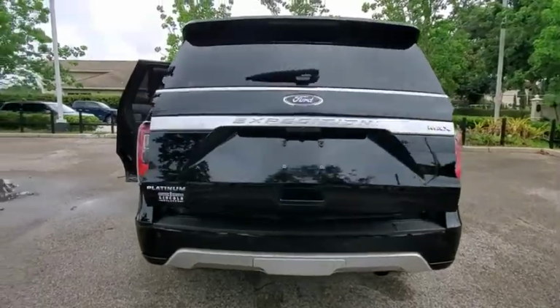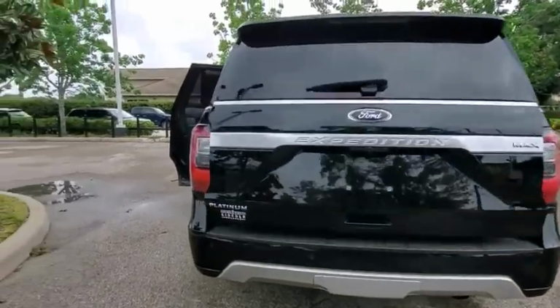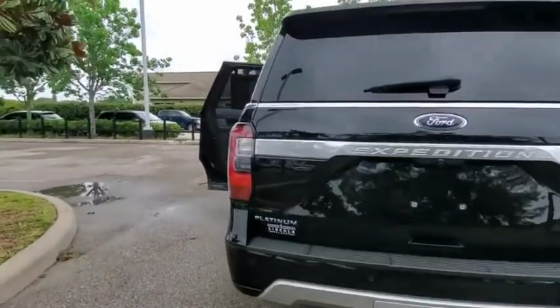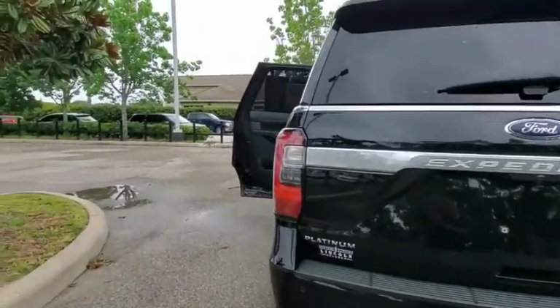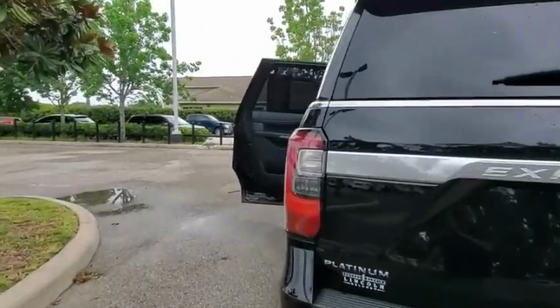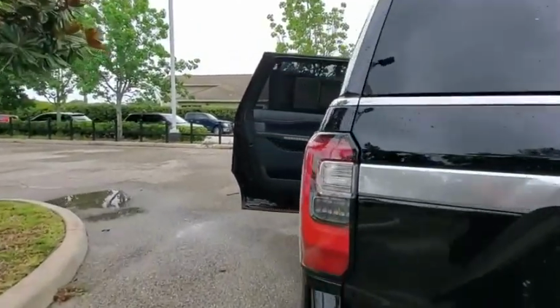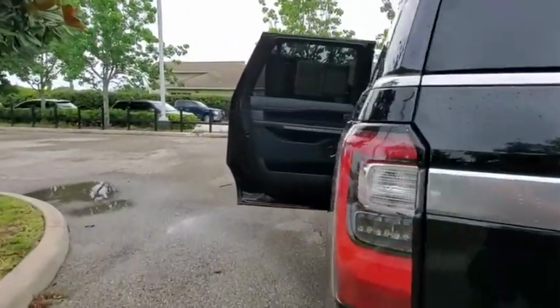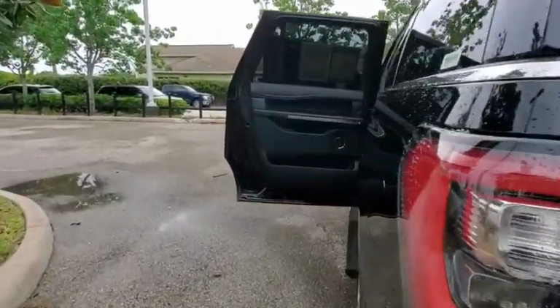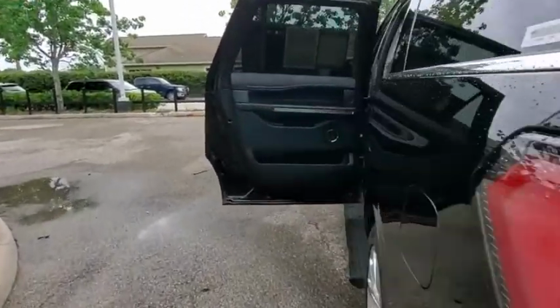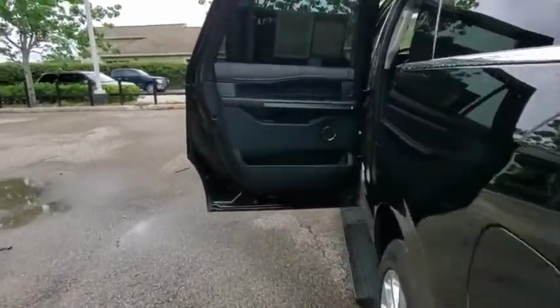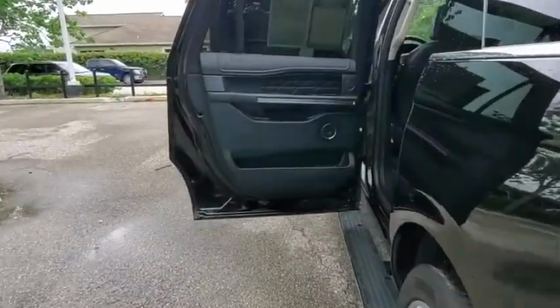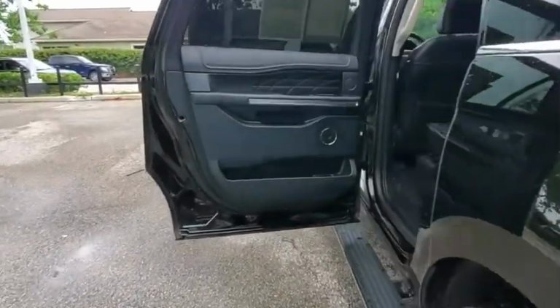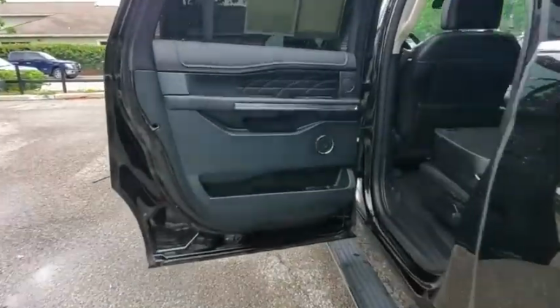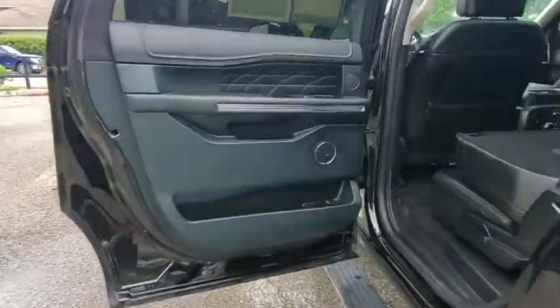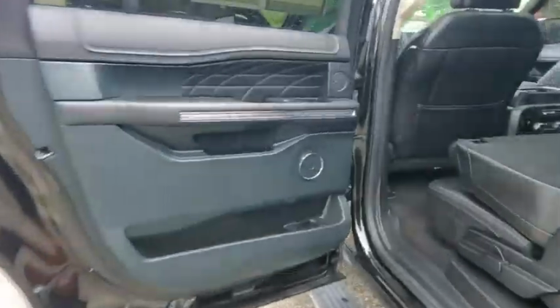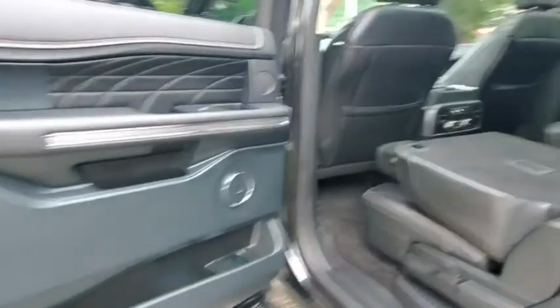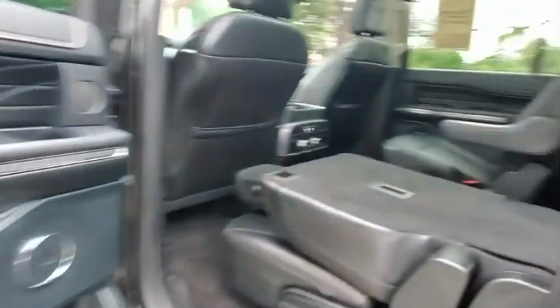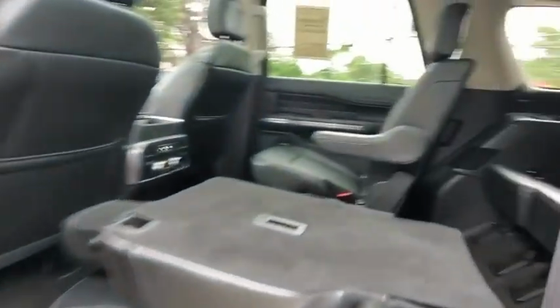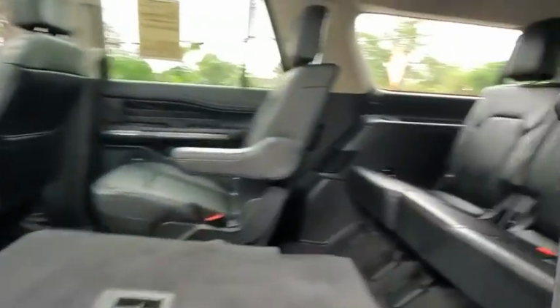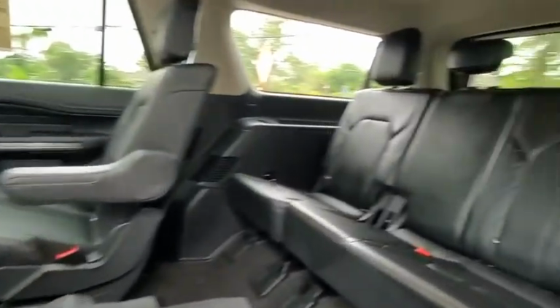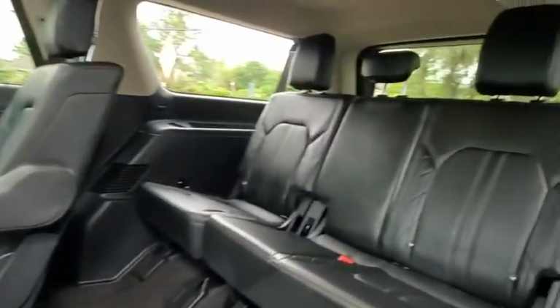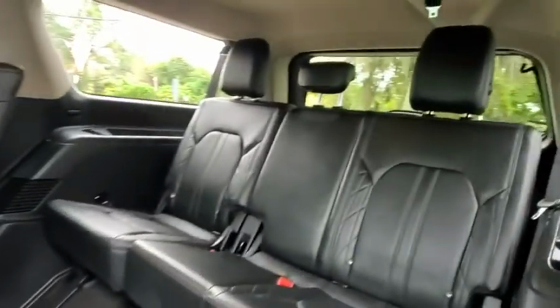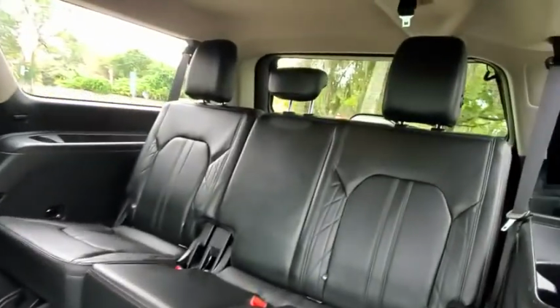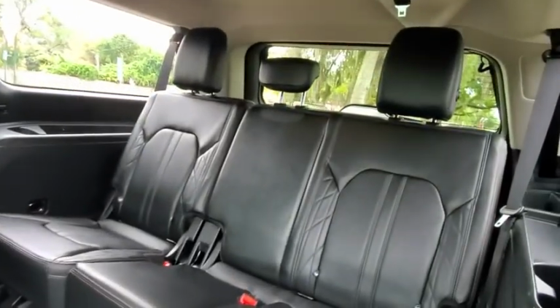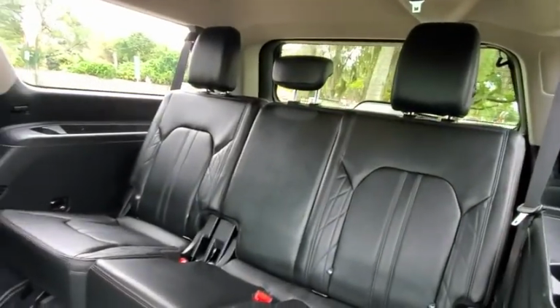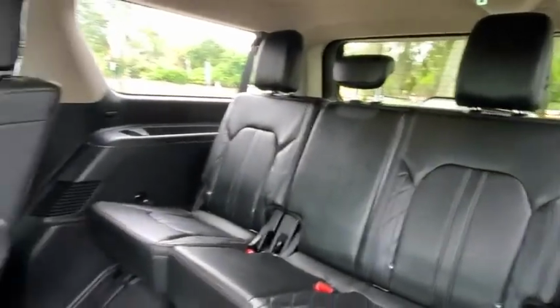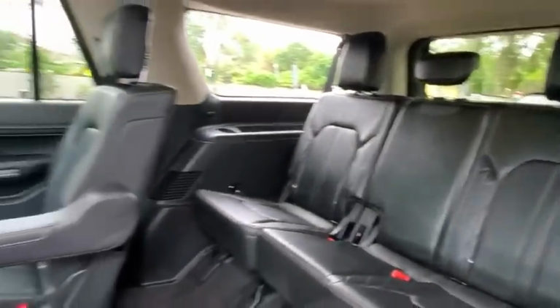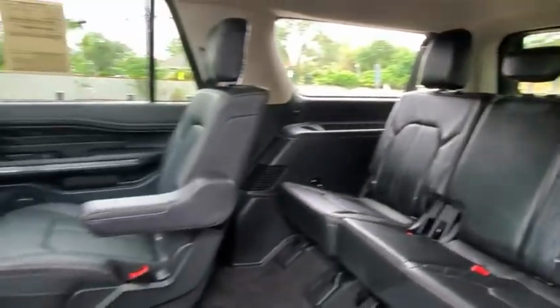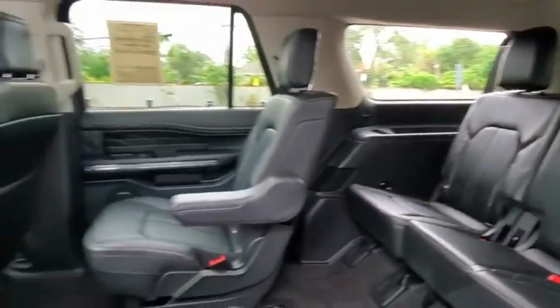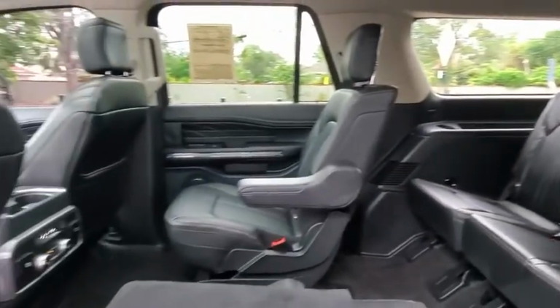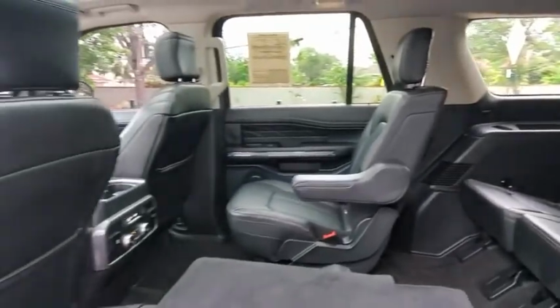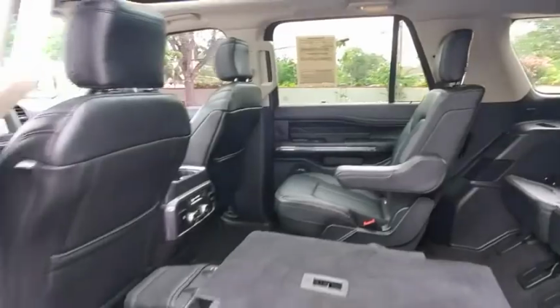Anti-lock braking system, lane departure warning, Bluetooth, leather-wrapped steering wheel, power steering, adjustable steering wheel, cruise control, four-wheel disc brakes, floor mats.